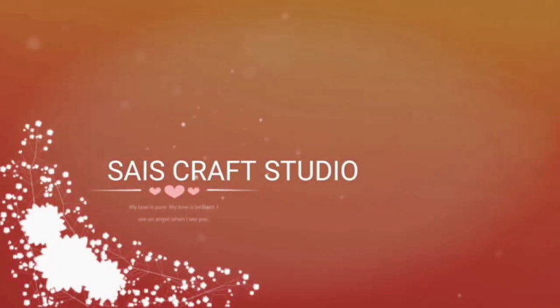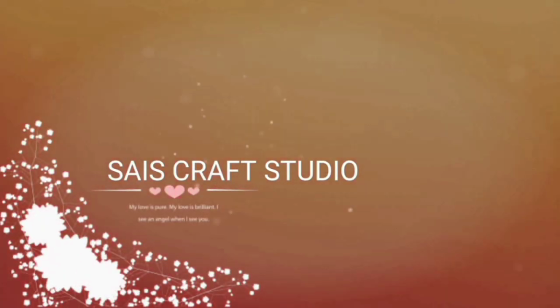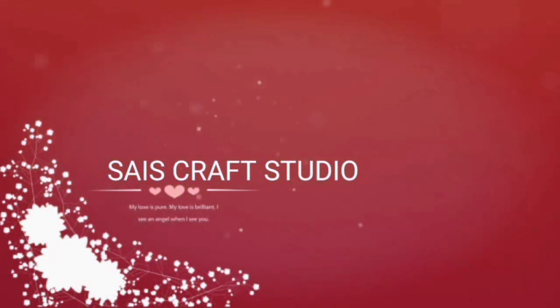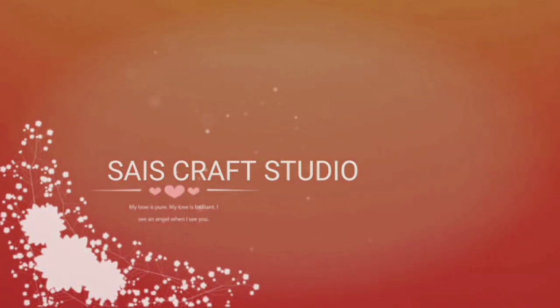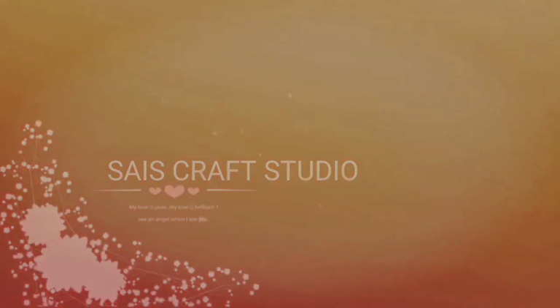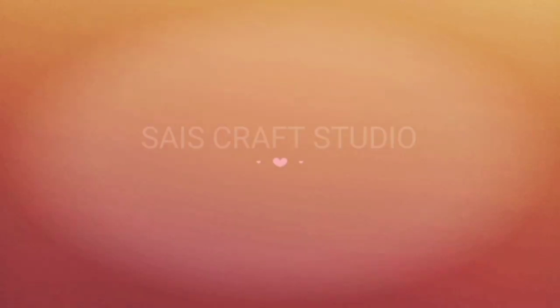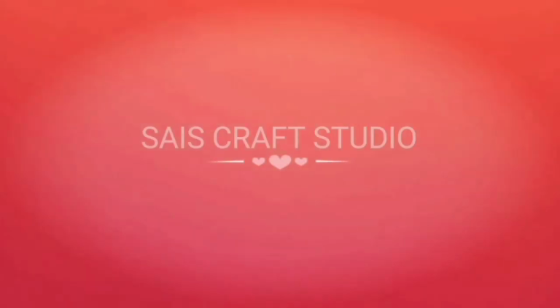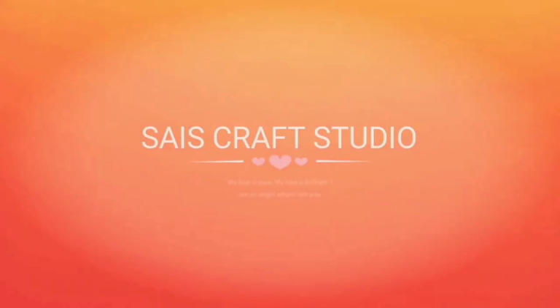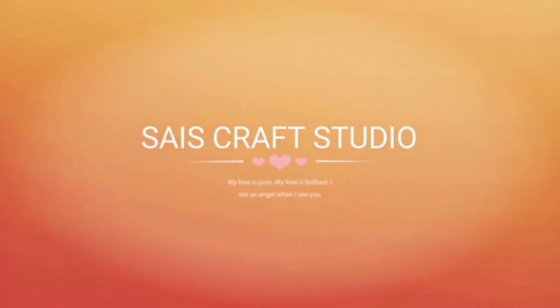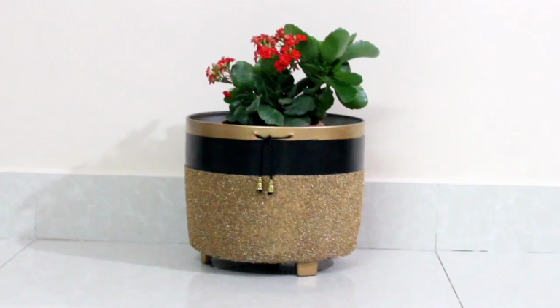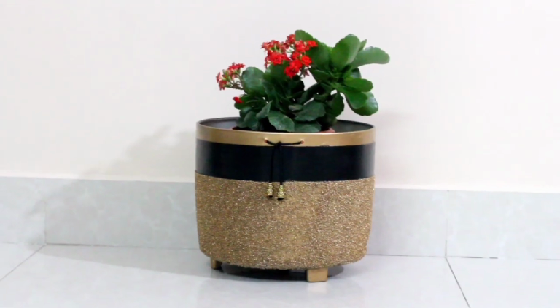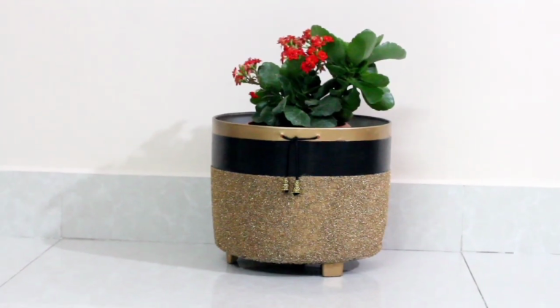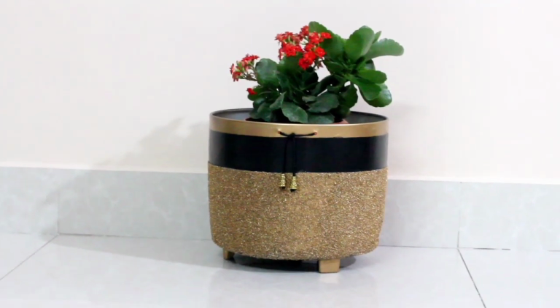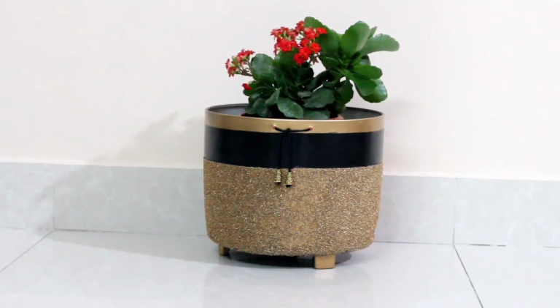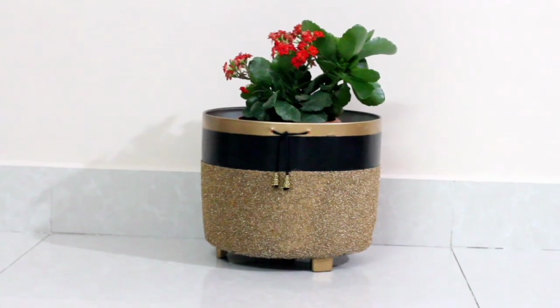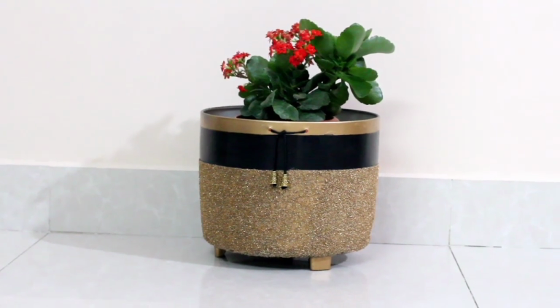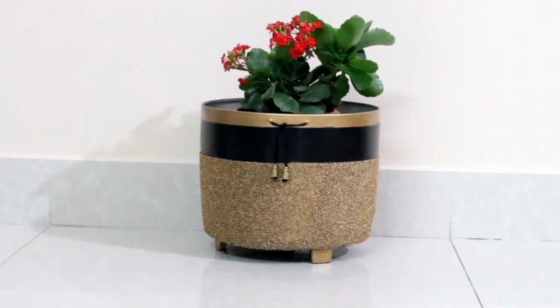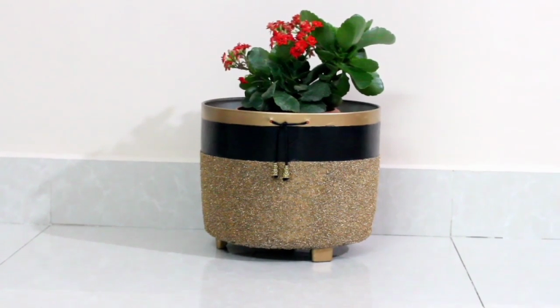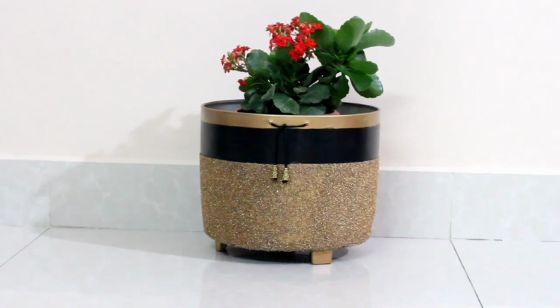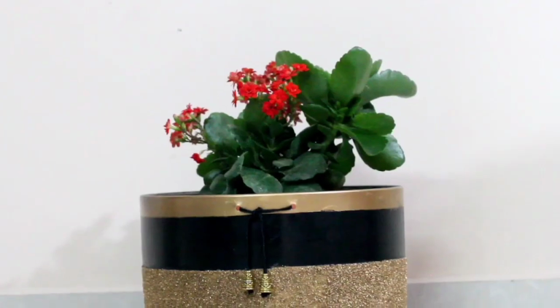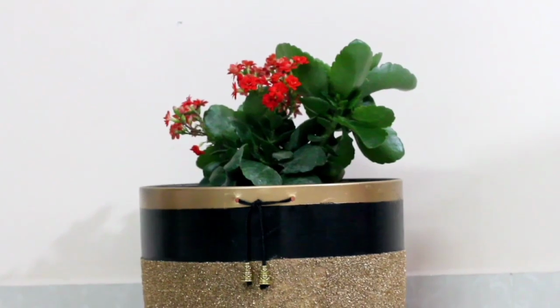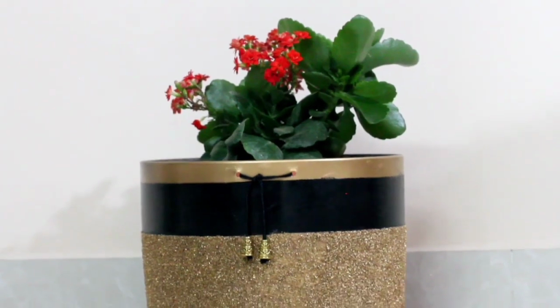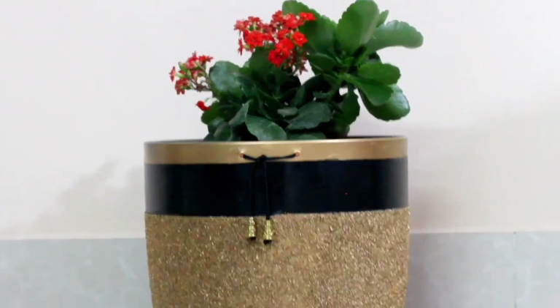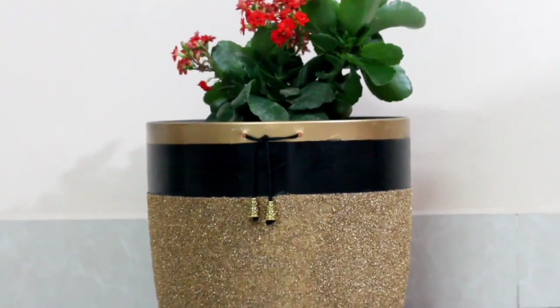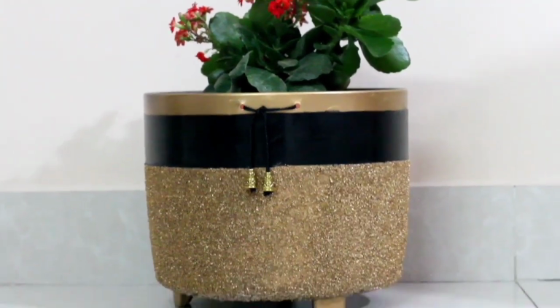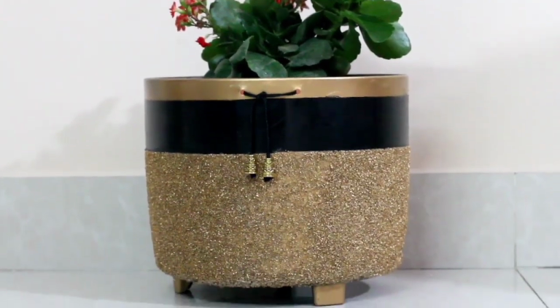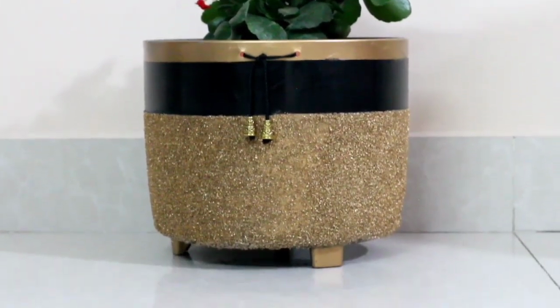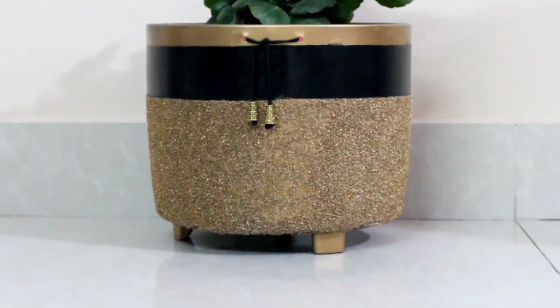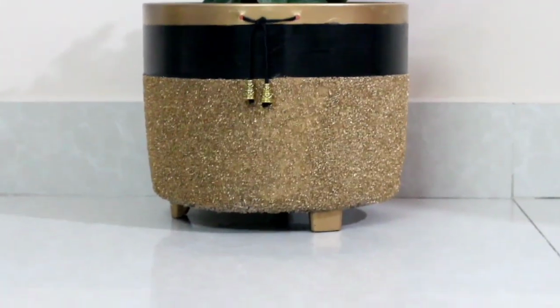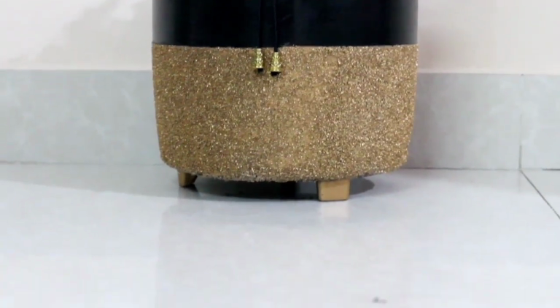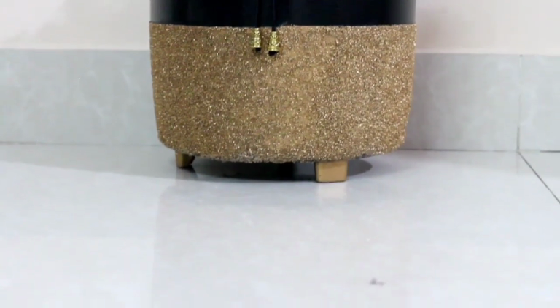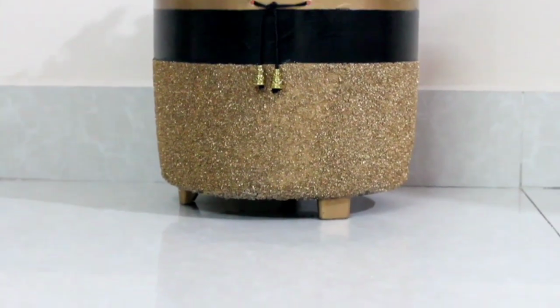Hey, hi guys, welcome back to my channel! This is Anupama and today's video is about making this beautiful flower pot which I had made out of an old electric rice cooker which is not working. So let's get started!